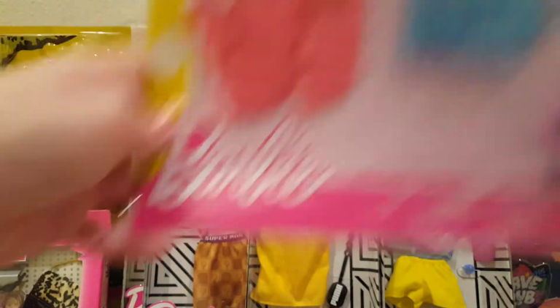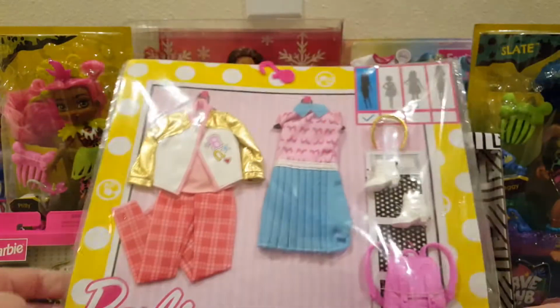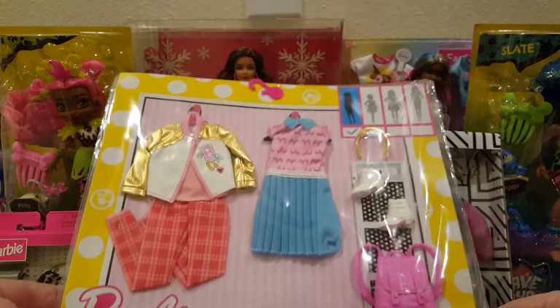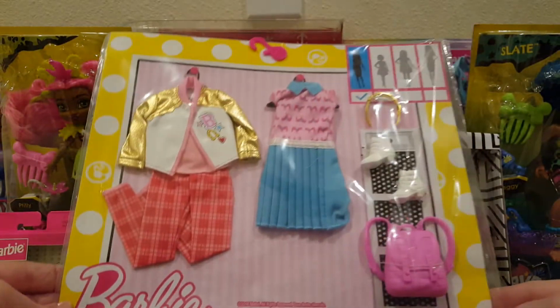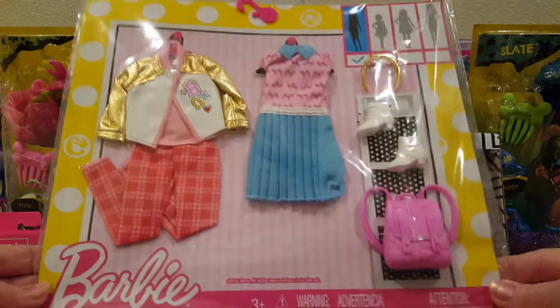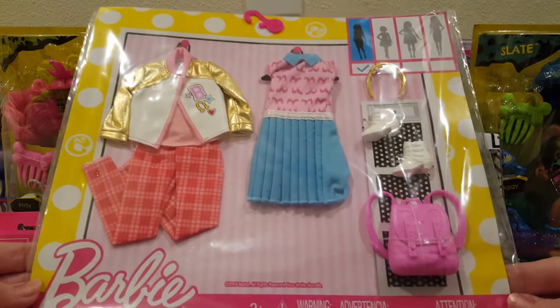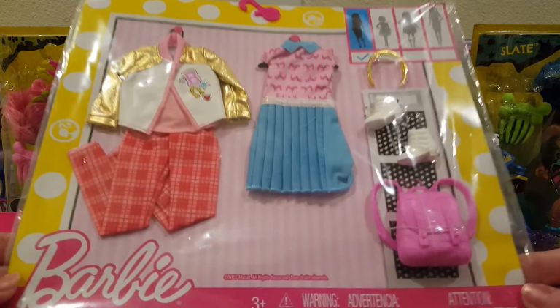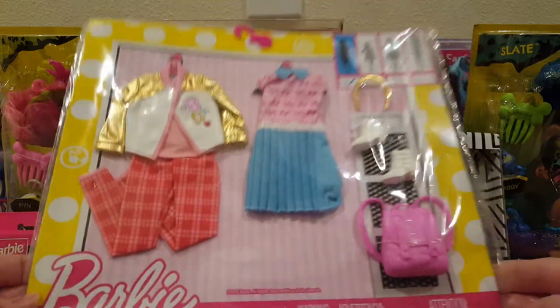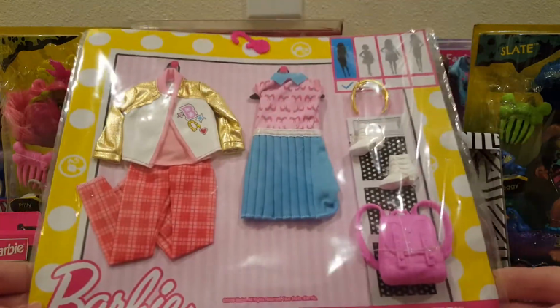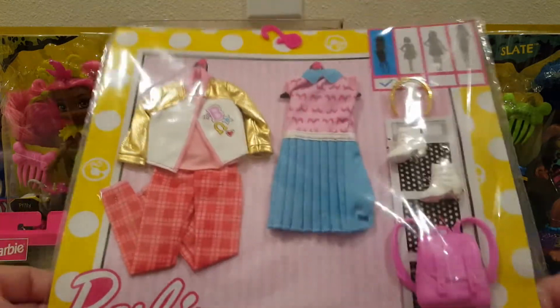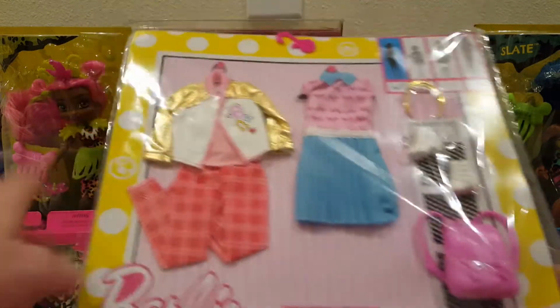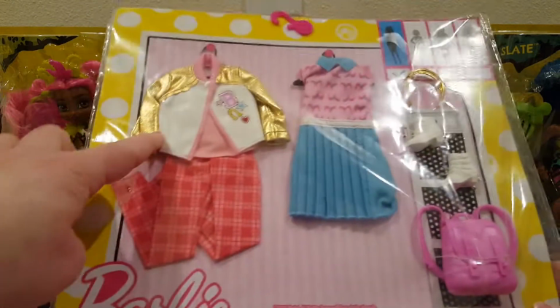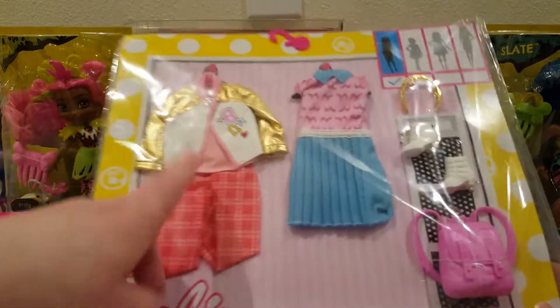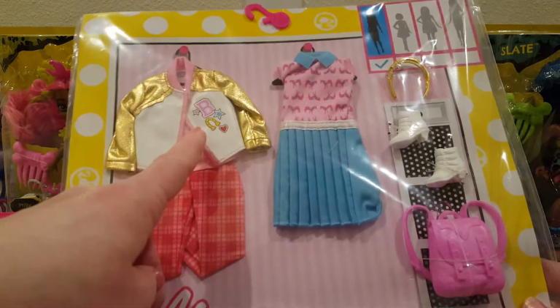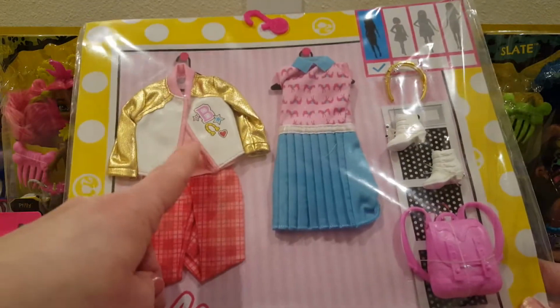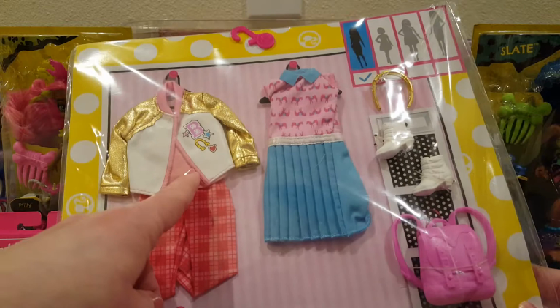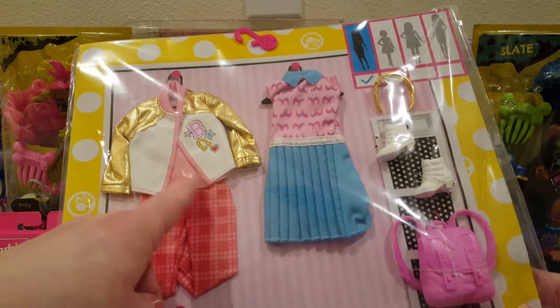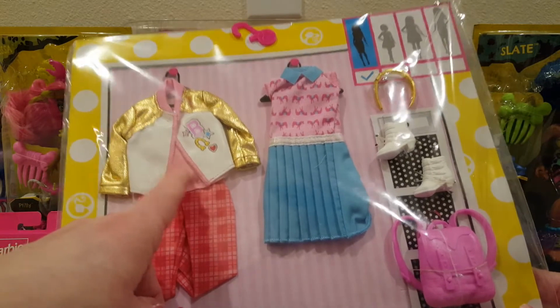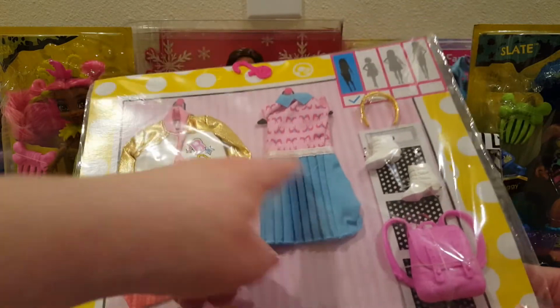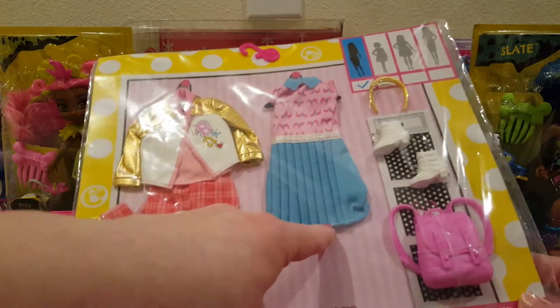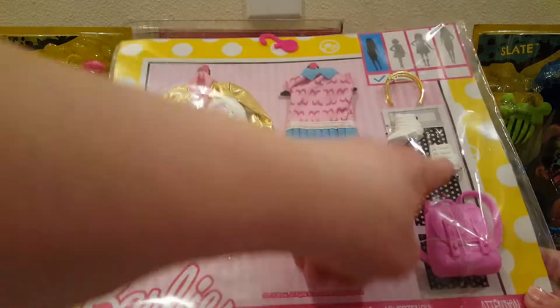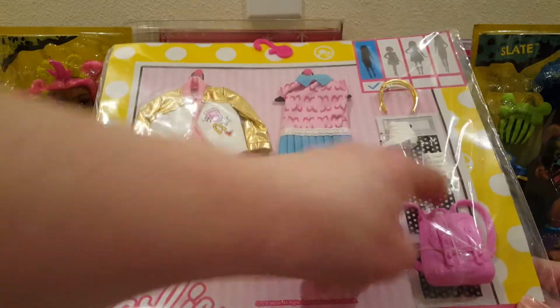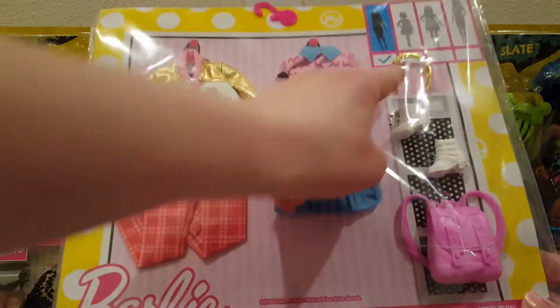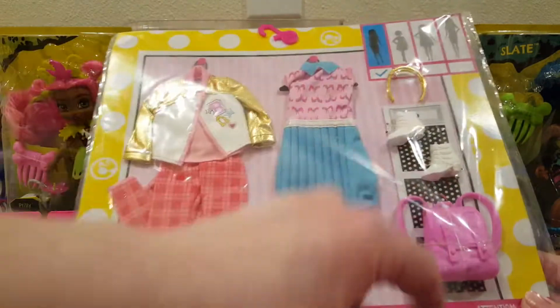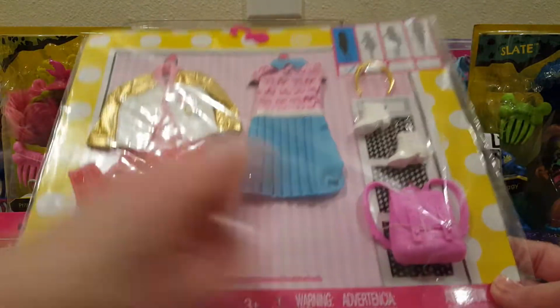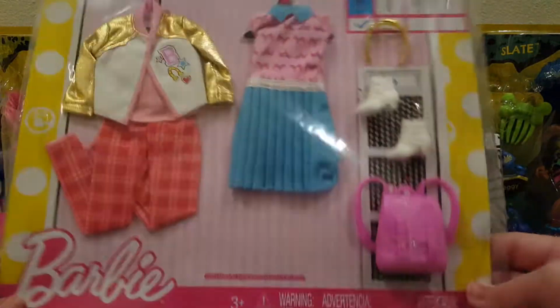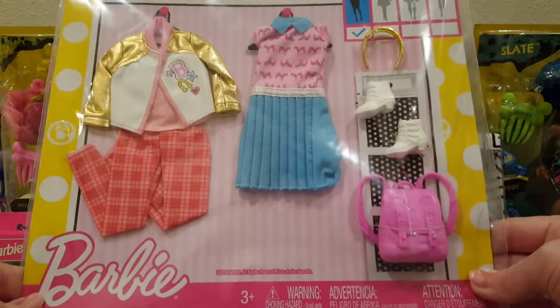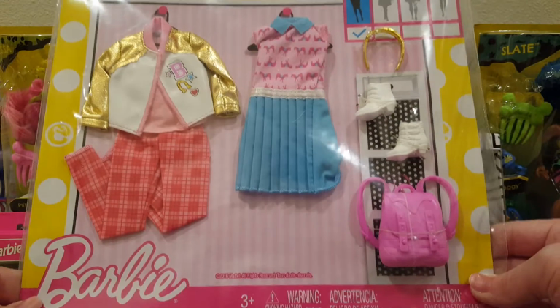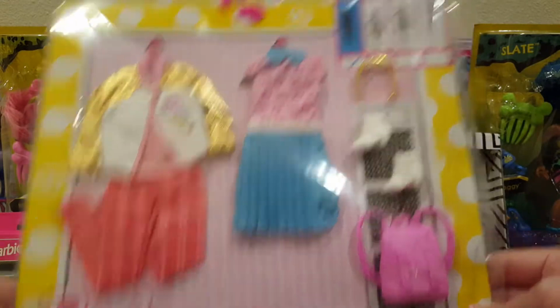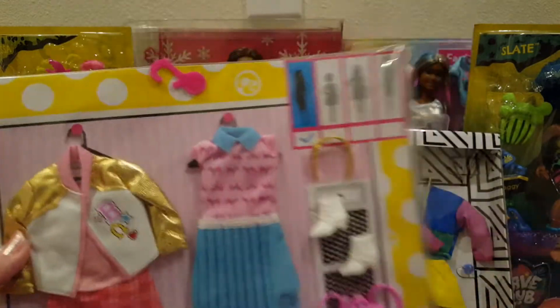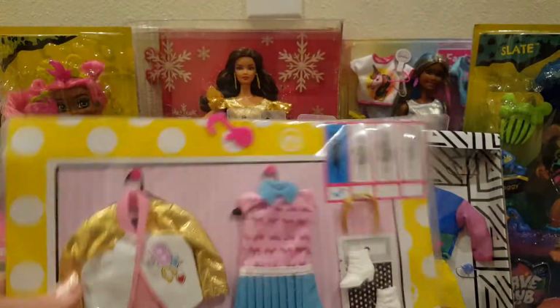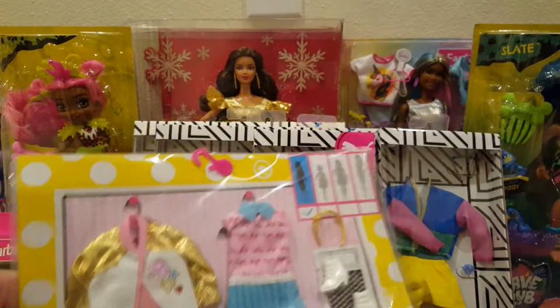I also got this fashion pack off eBay — I think it's from 2016. I loved the jacket and pants, and I think that tank top is plain but the dress is cute. White boots, headband, backpack — really cute. So I got that off eBay.